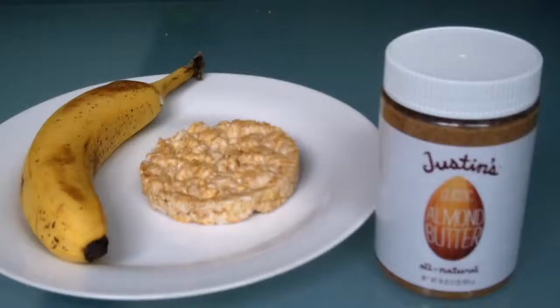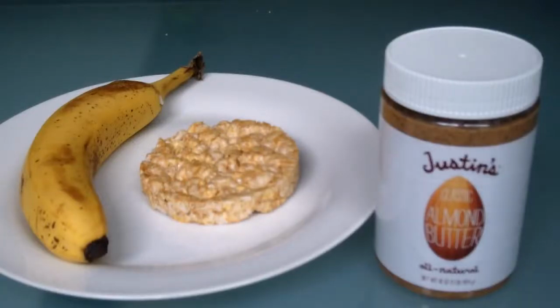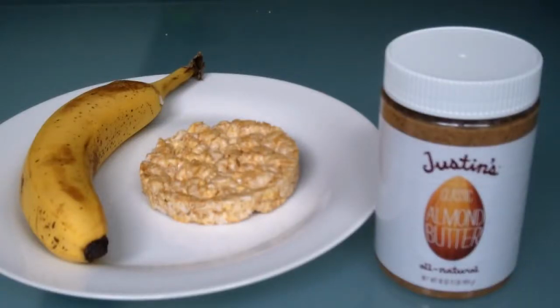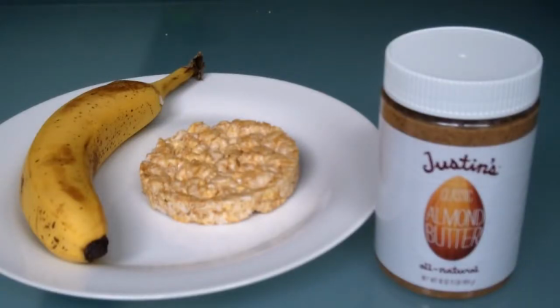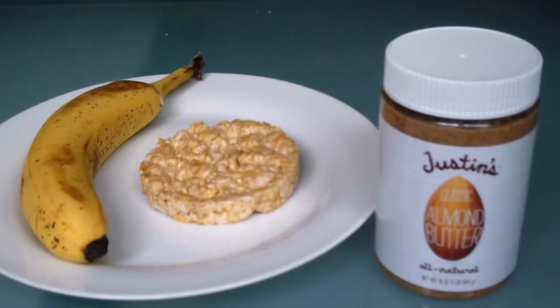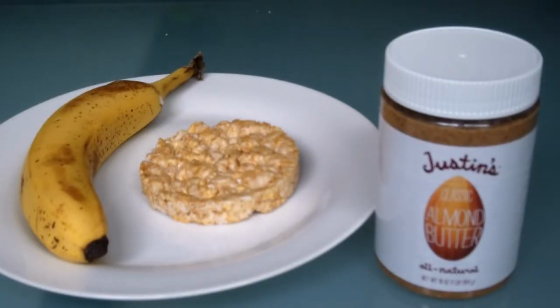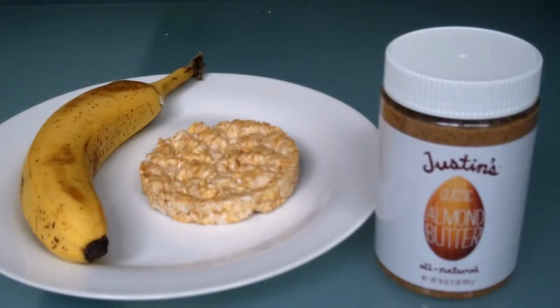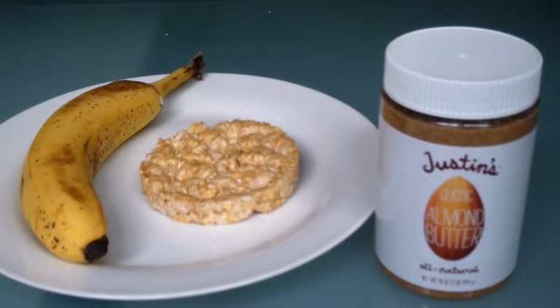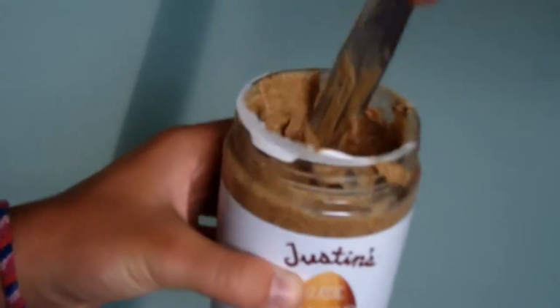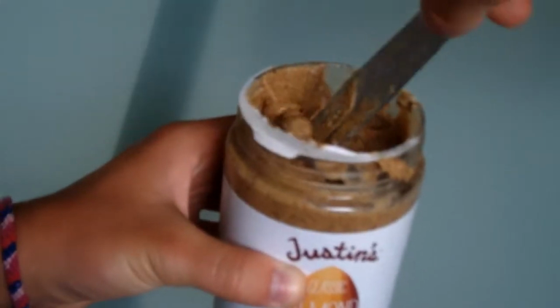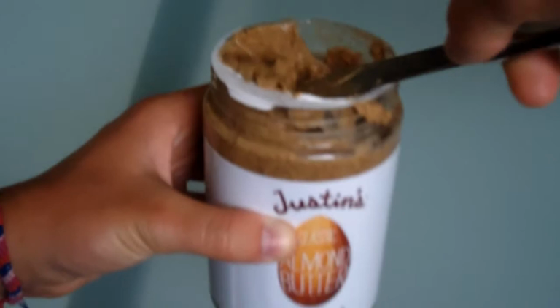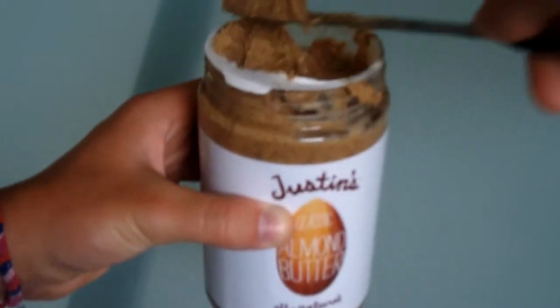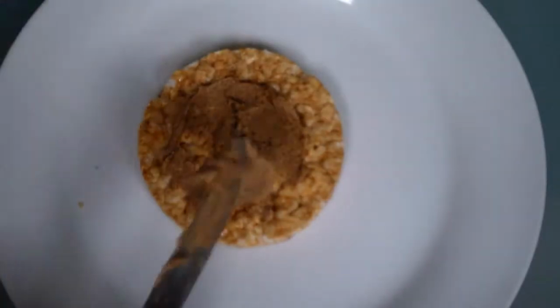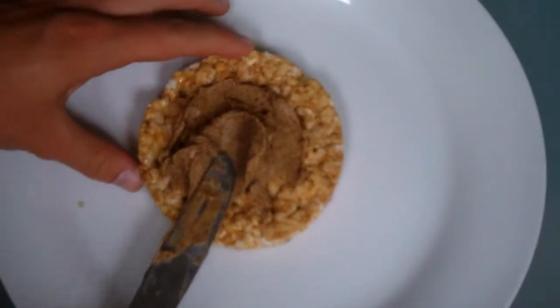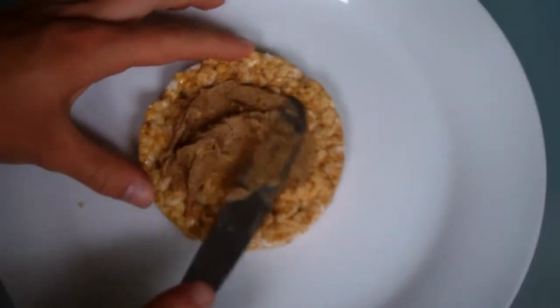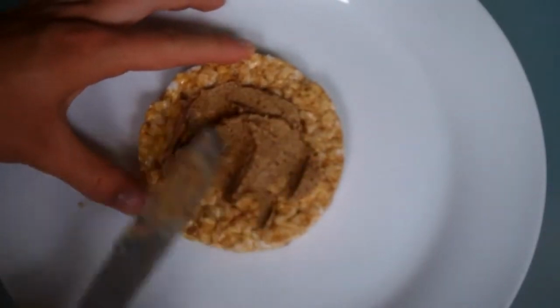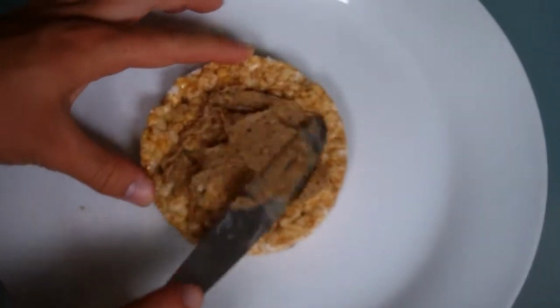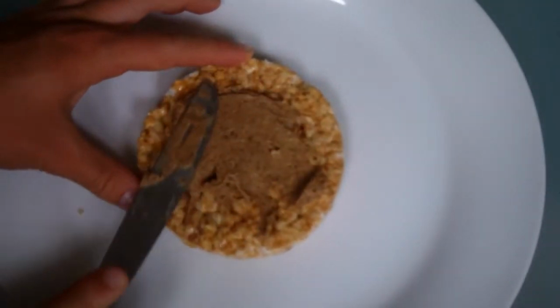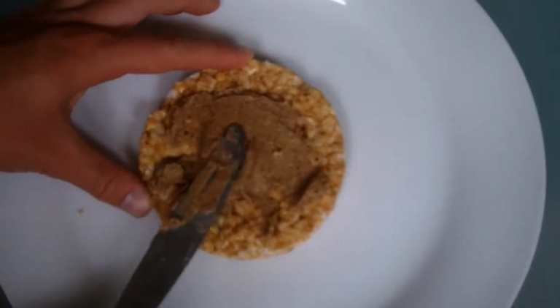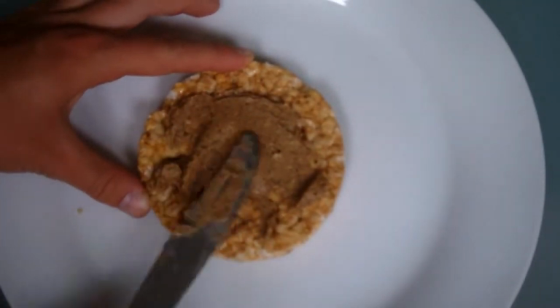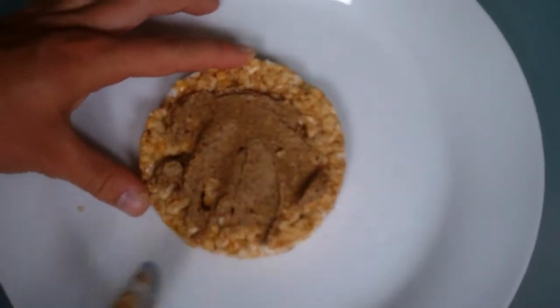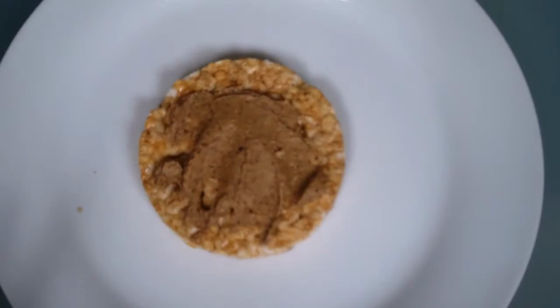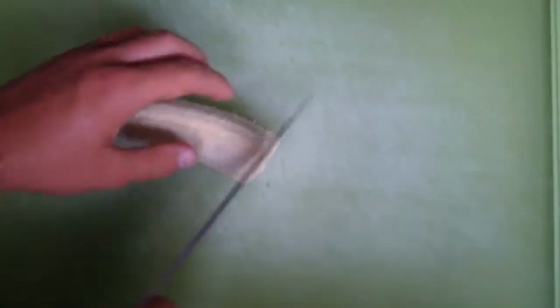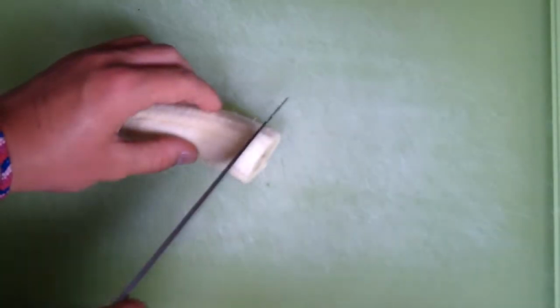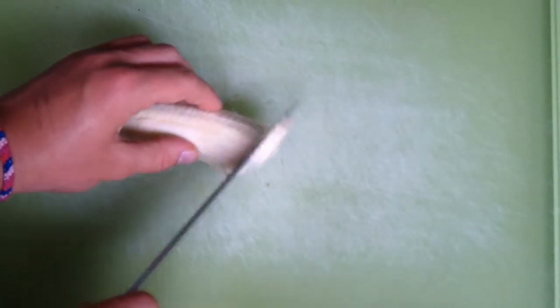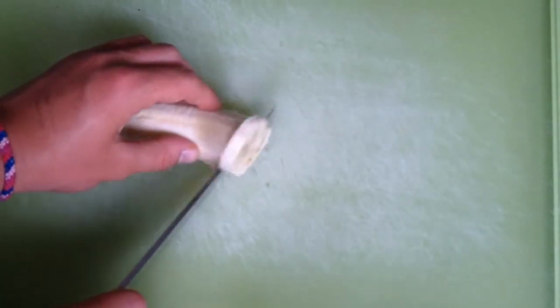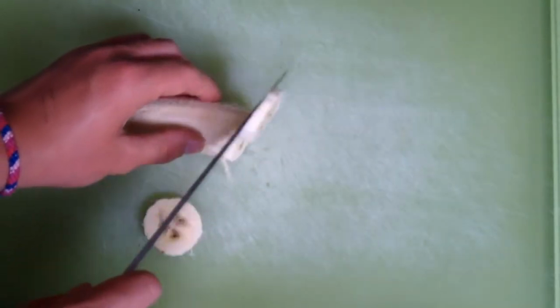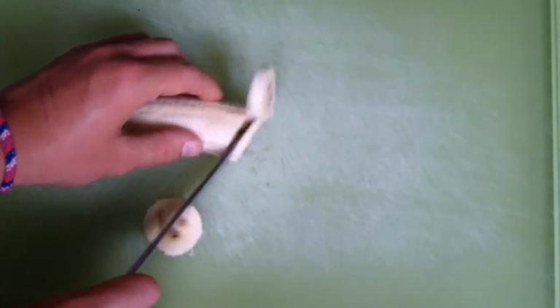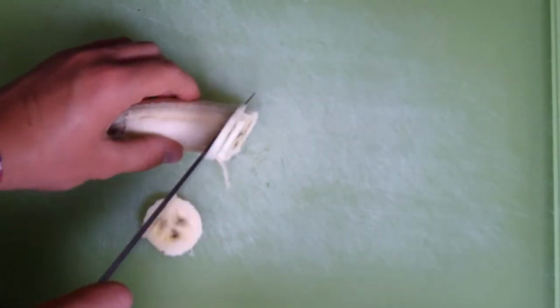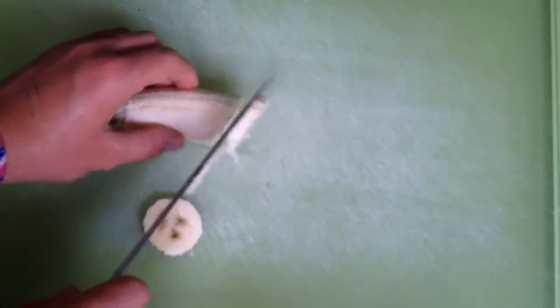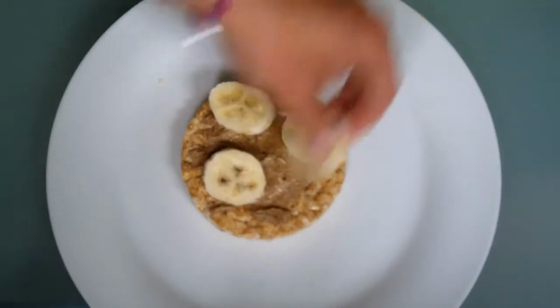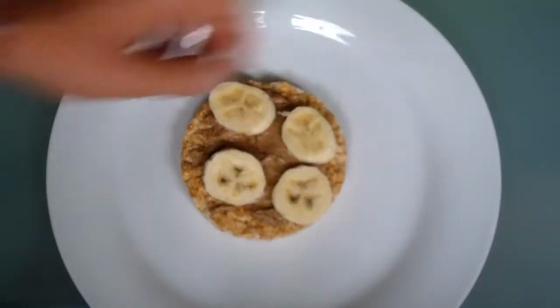For the first recipe, you will need a rice cake, nut butter, and a banana. Start by spreading some of the nut butter on the rice cake. Then cut up the banana and place it on top of the nut butter.